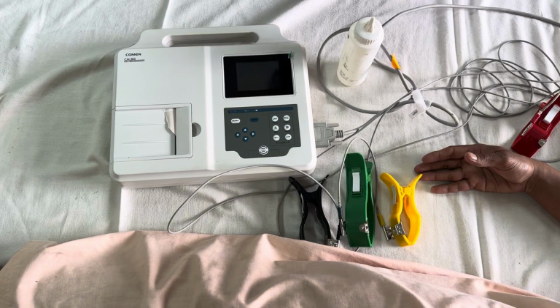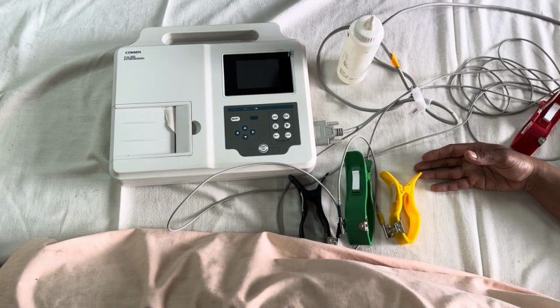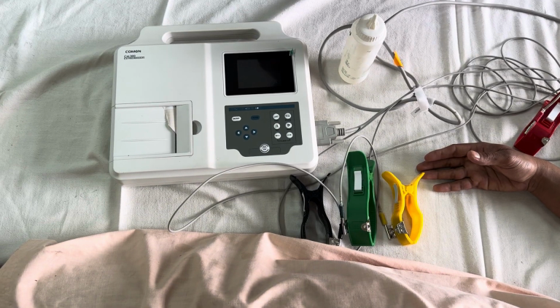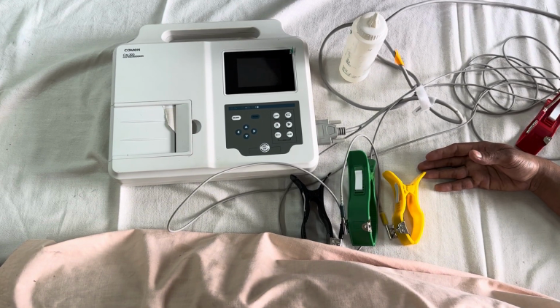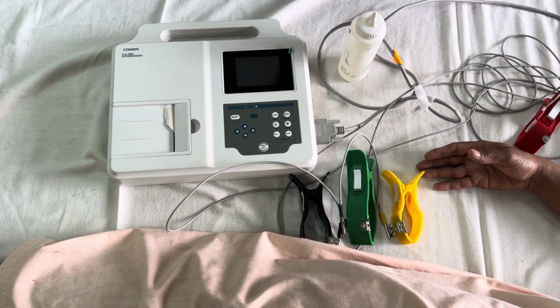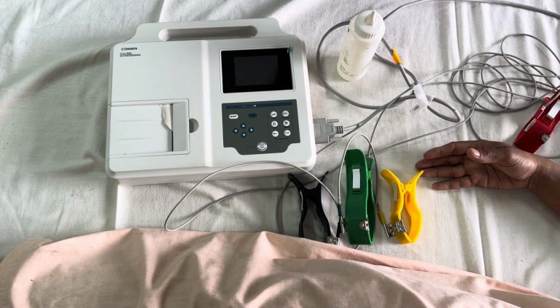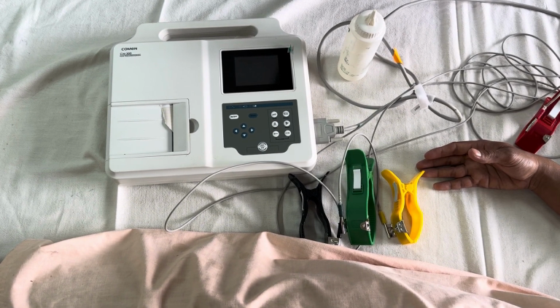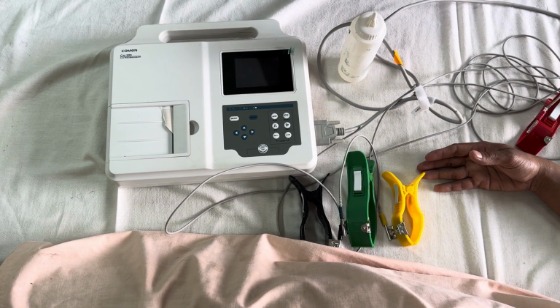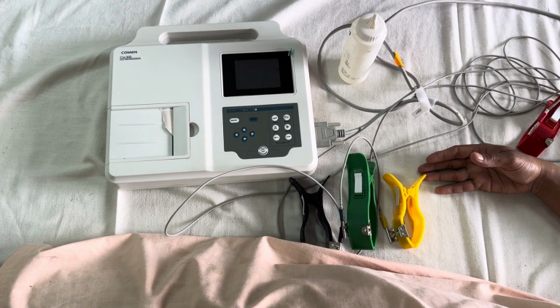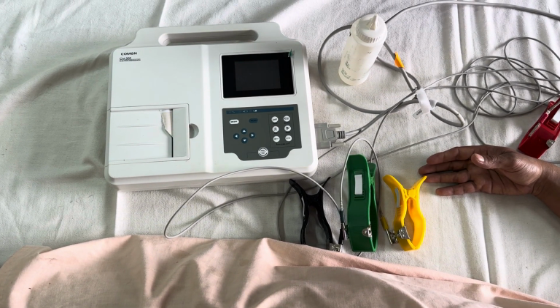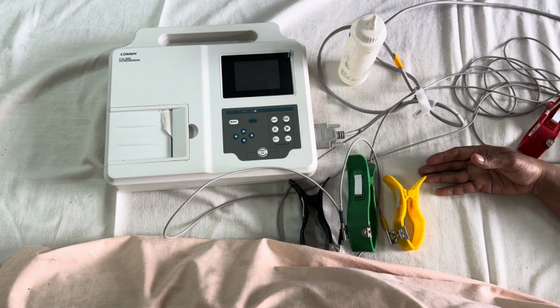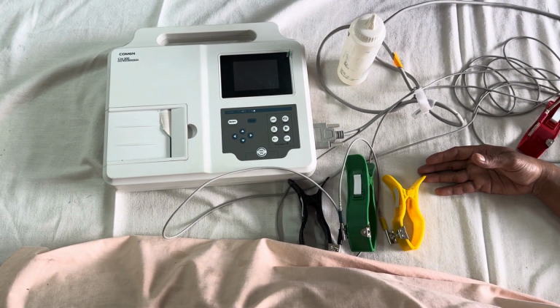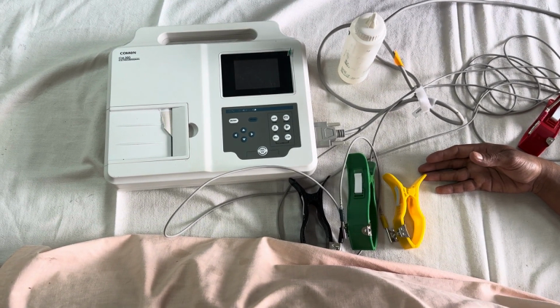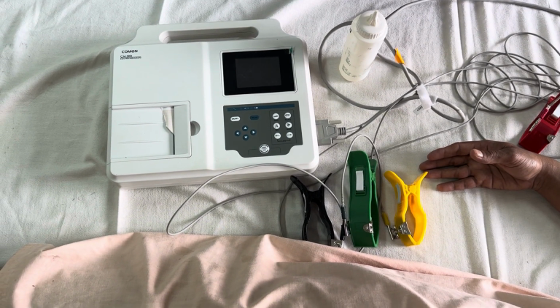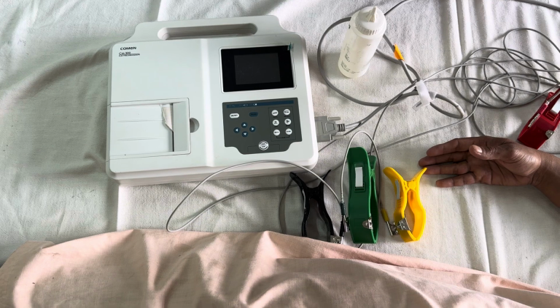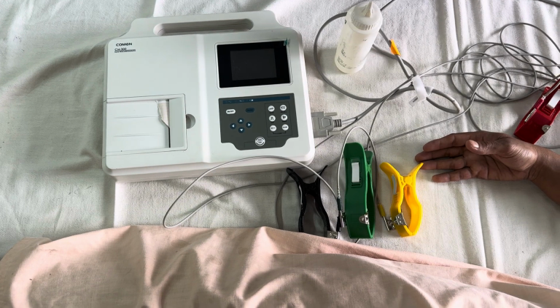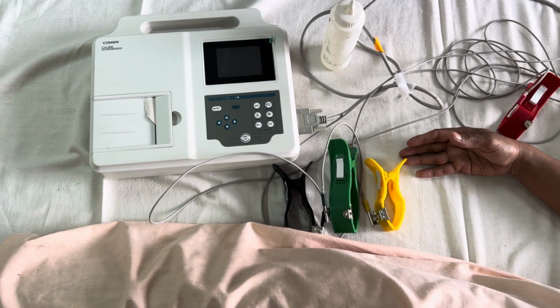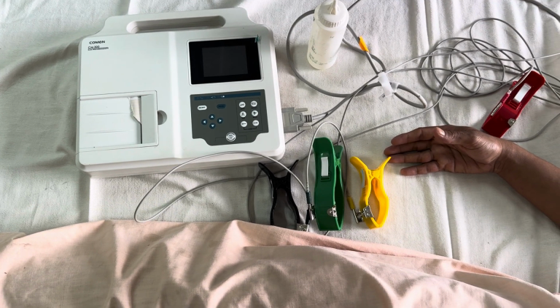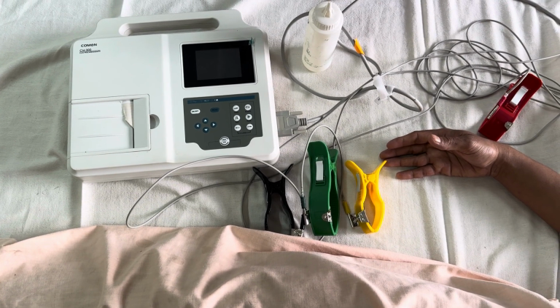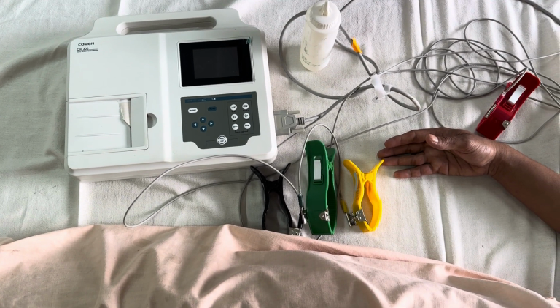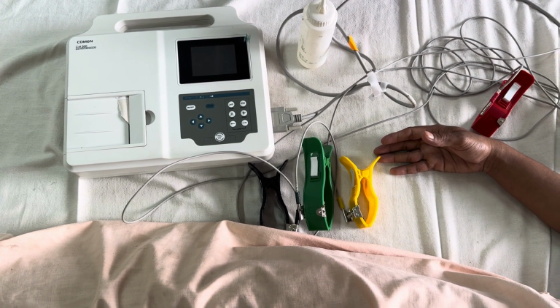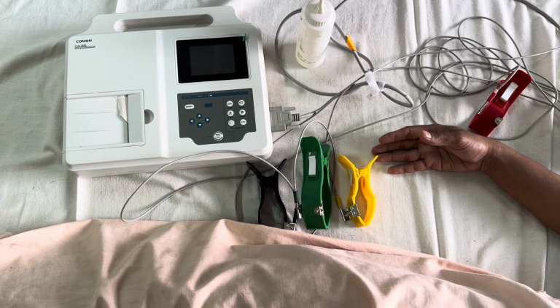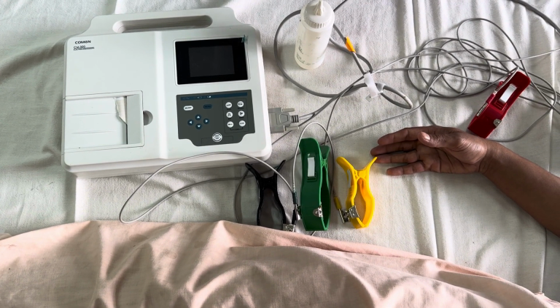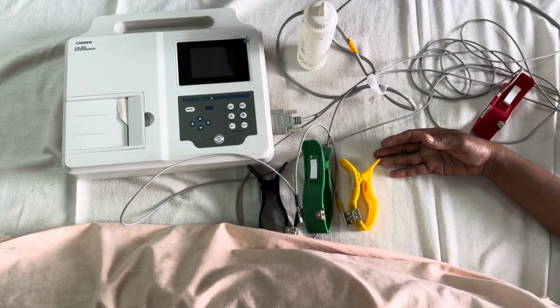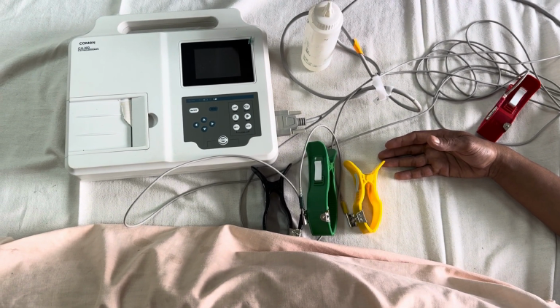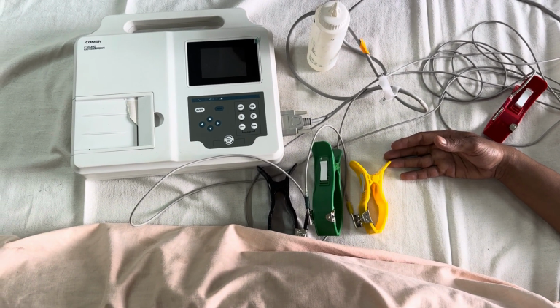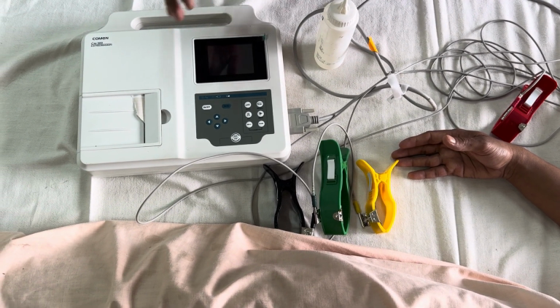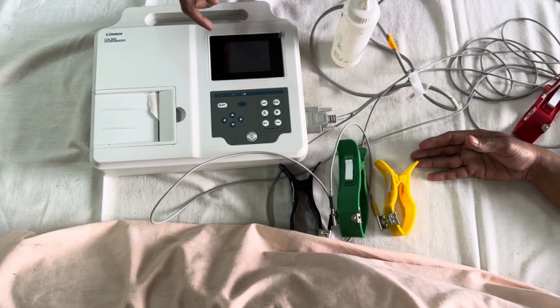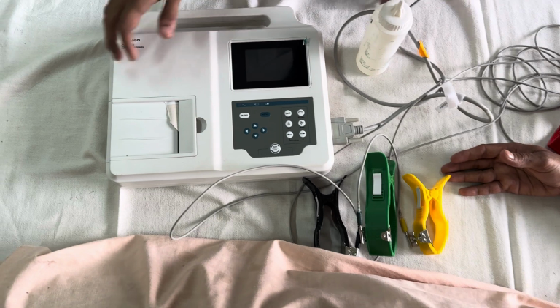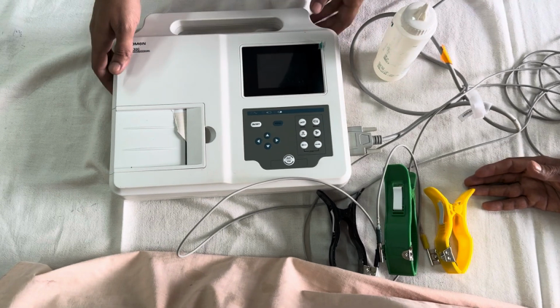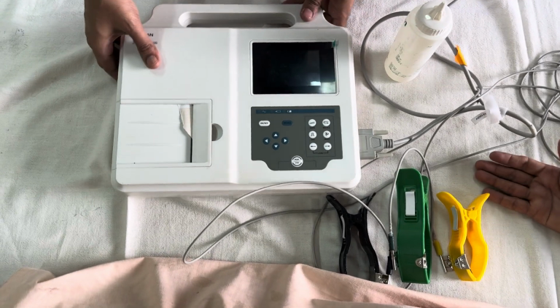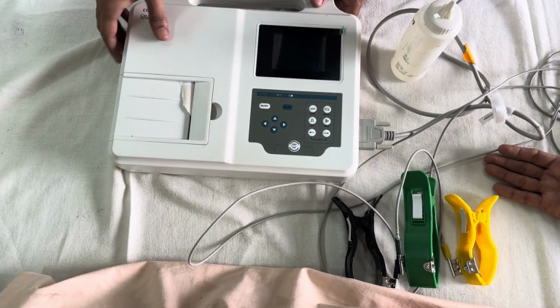Hello friends, today we will discuss how to record an ECG. We have a normal person here, so we will show how to record this ECG. First, what instruments do we require?